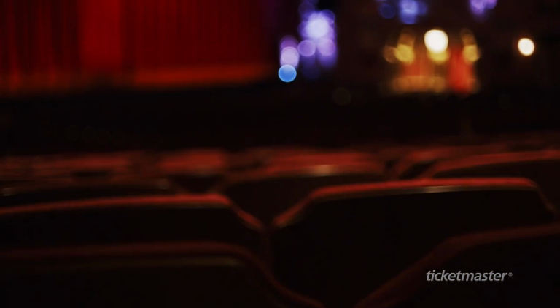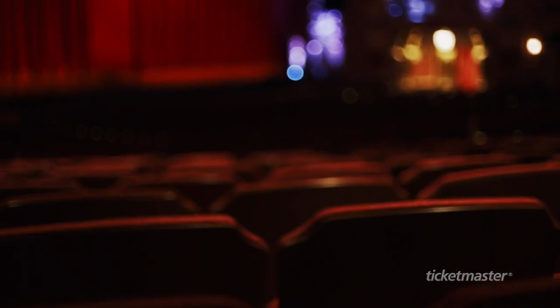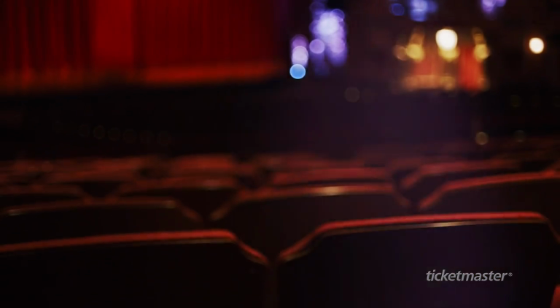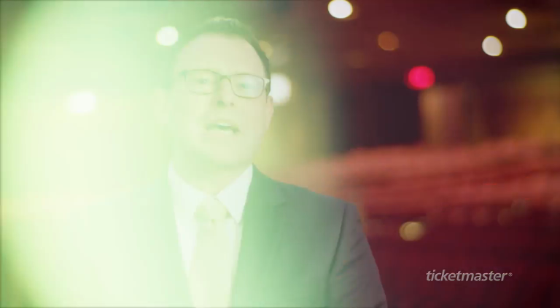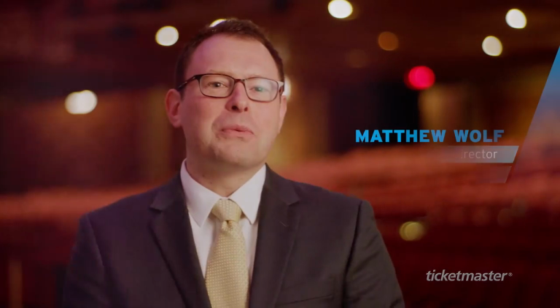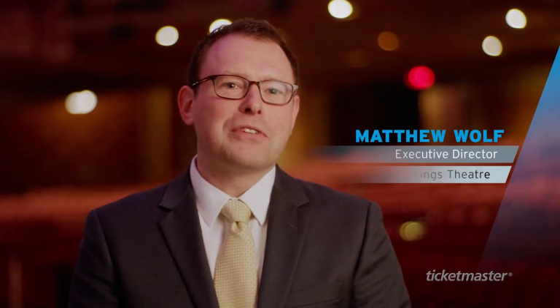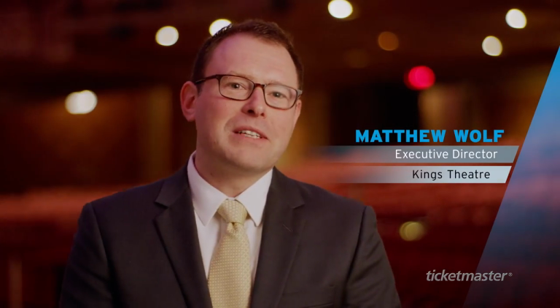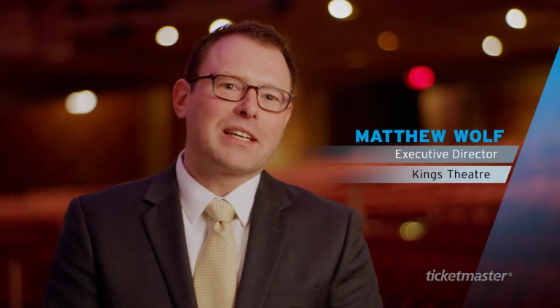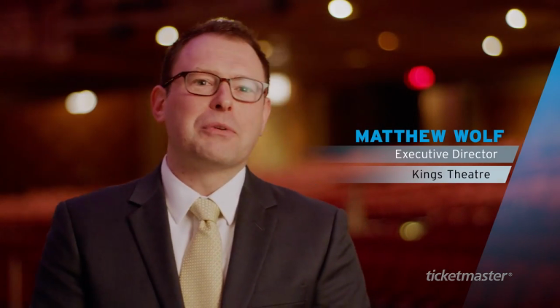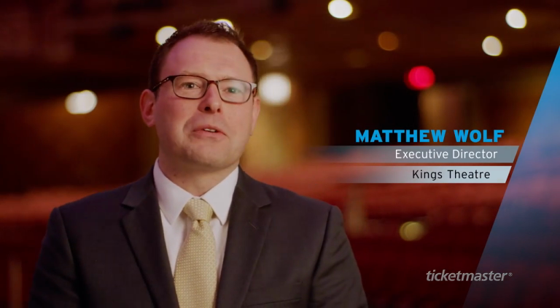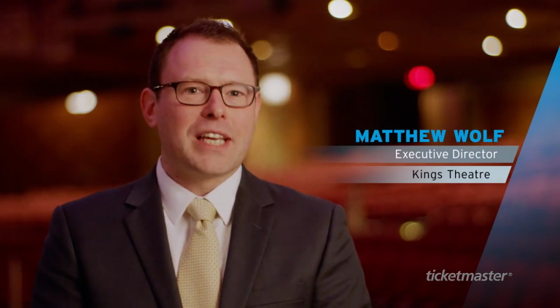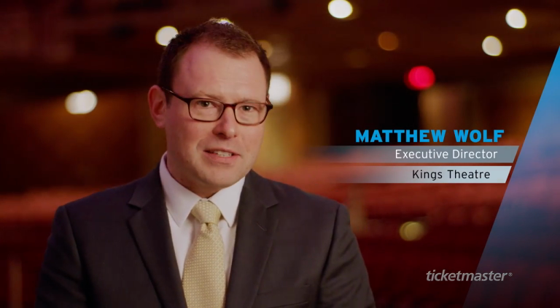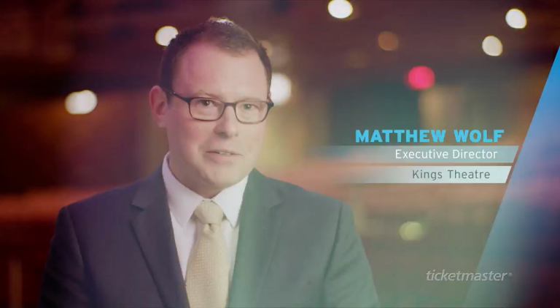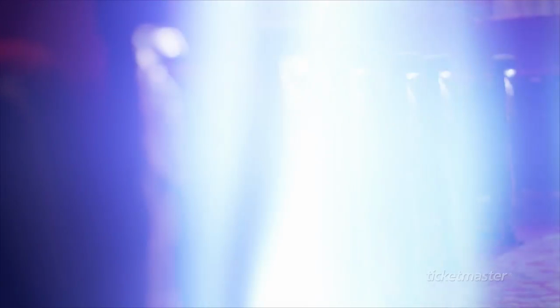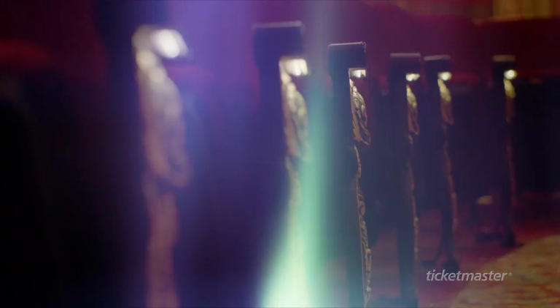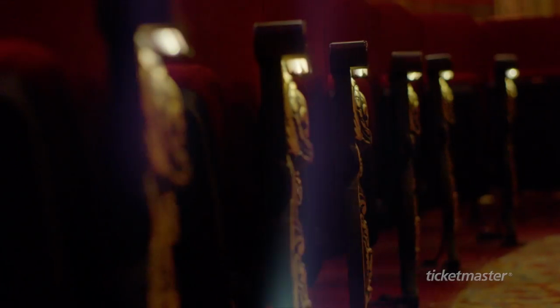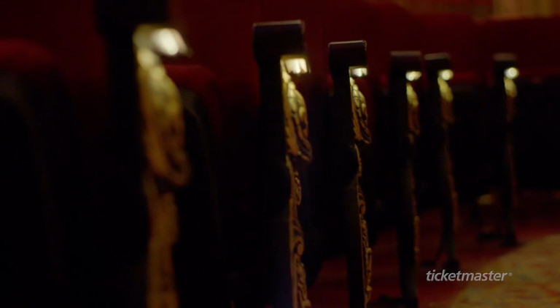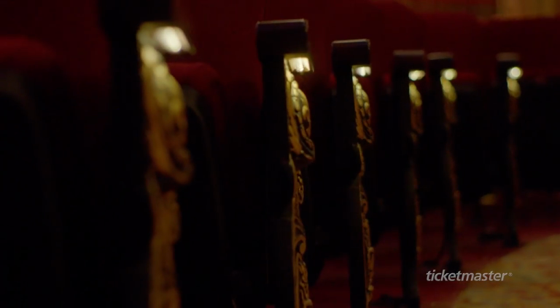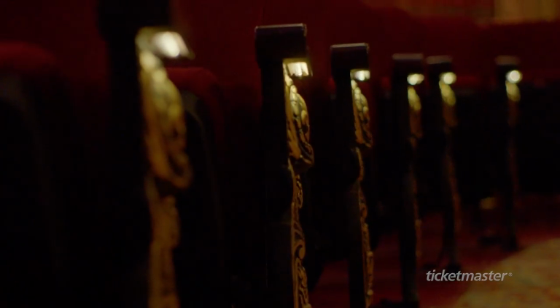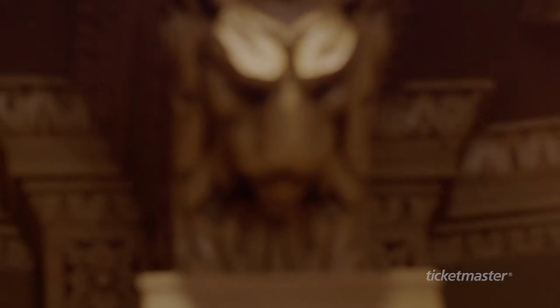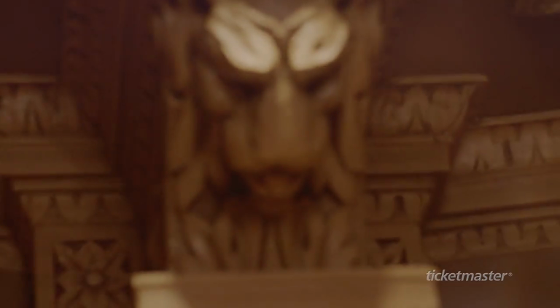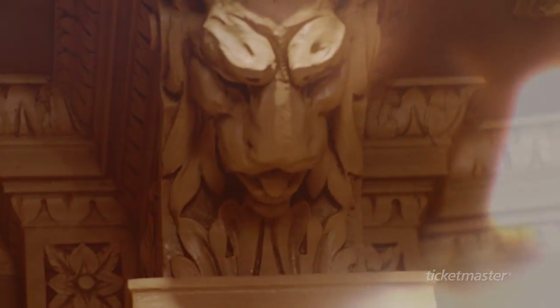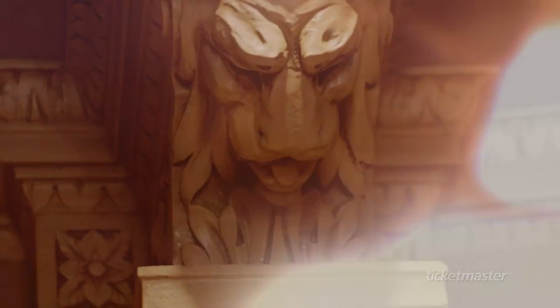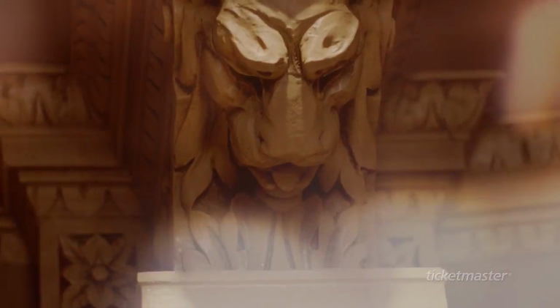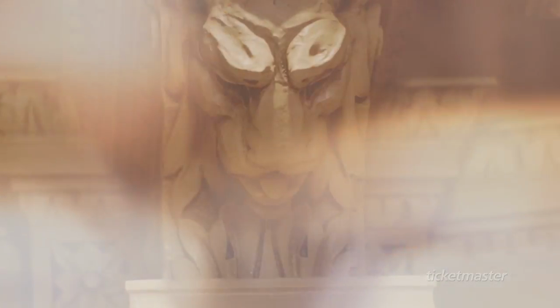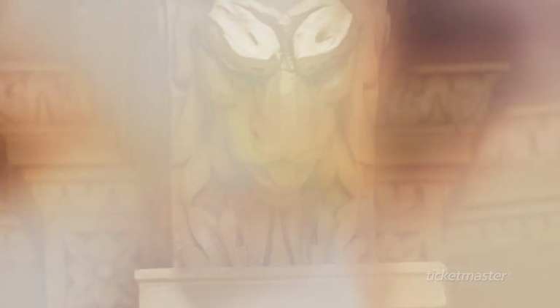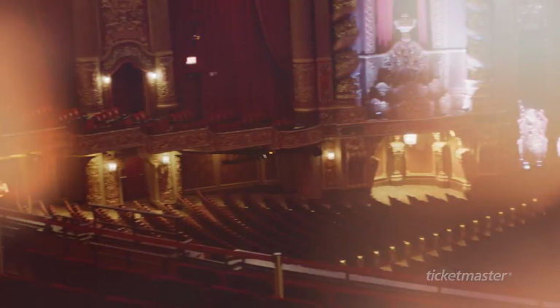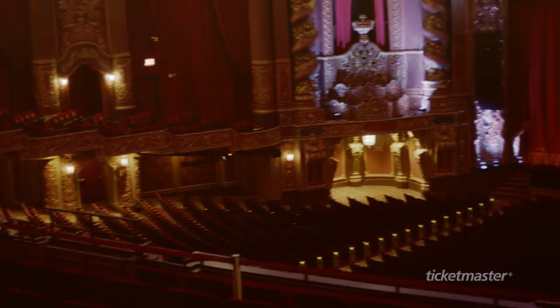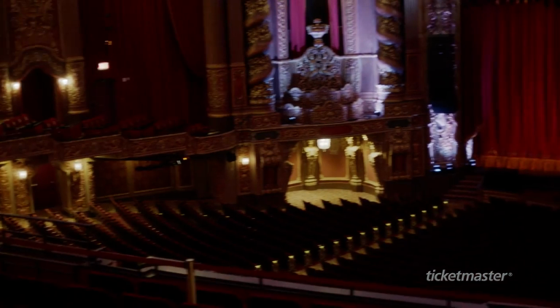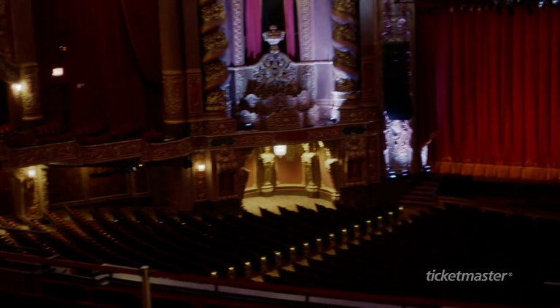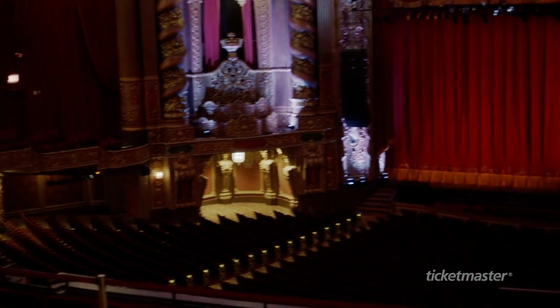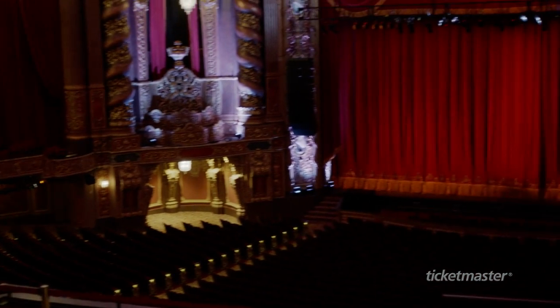My name is Matthew Wolfe. I'm the executive director of the King's Theatre. This theater isn't only an operating theater — it's an architectural treasure.